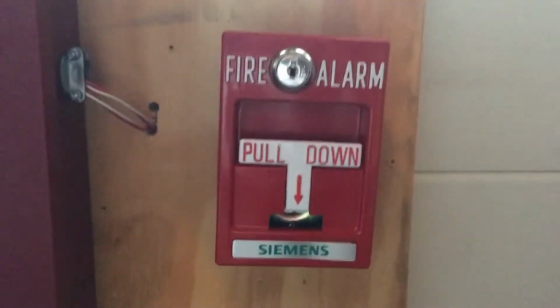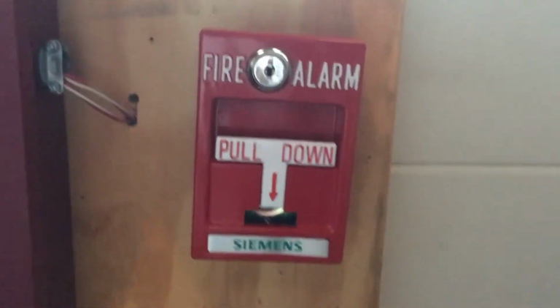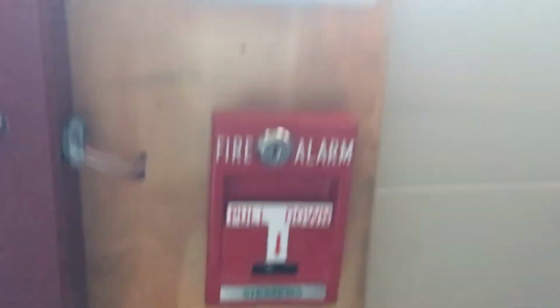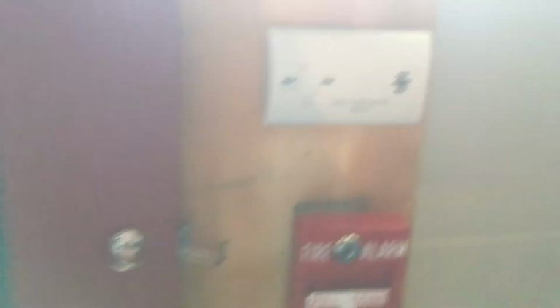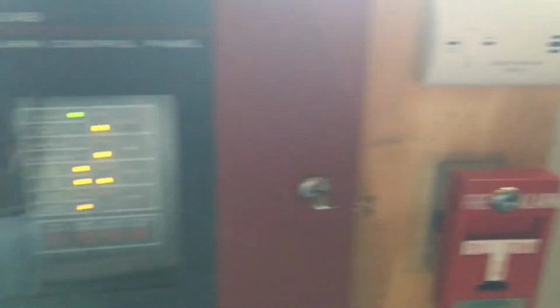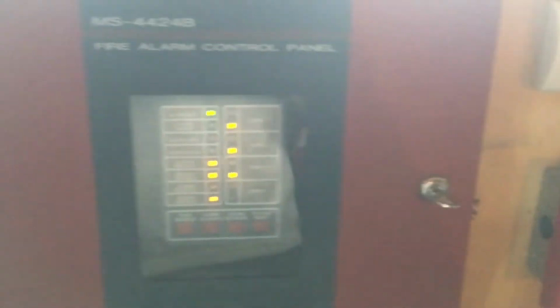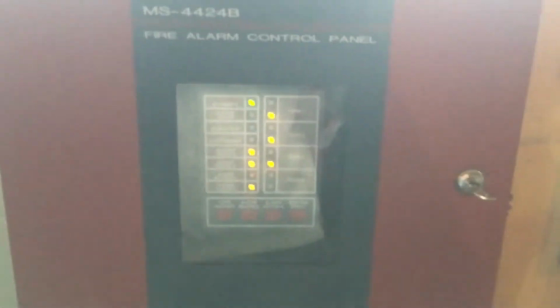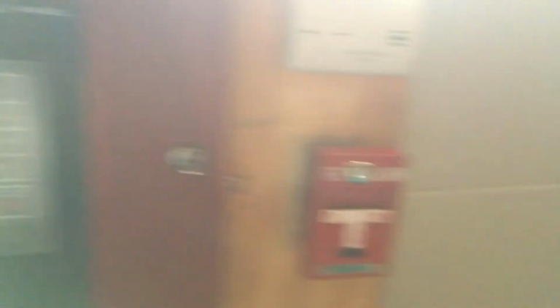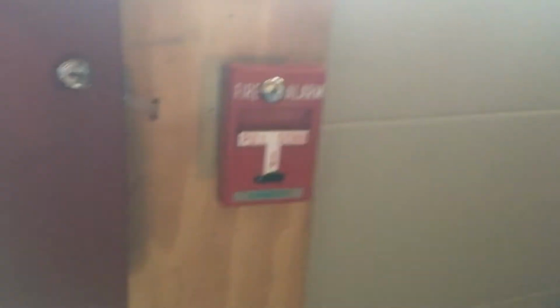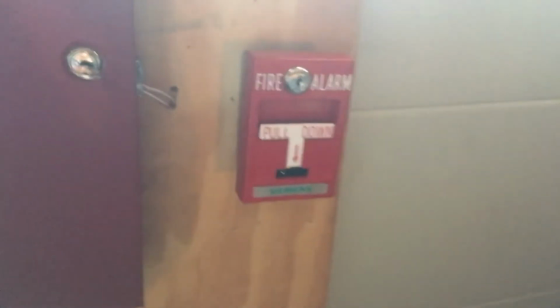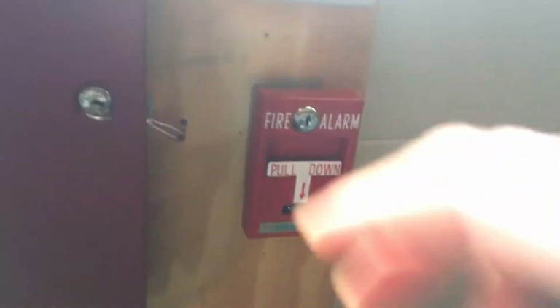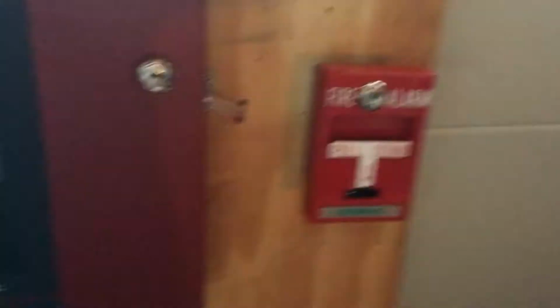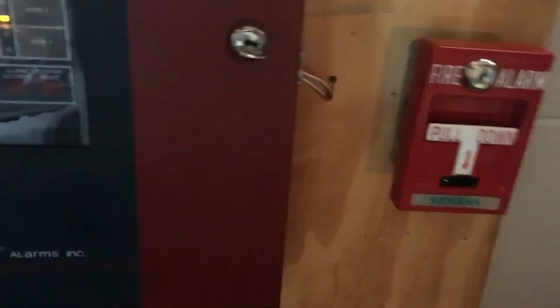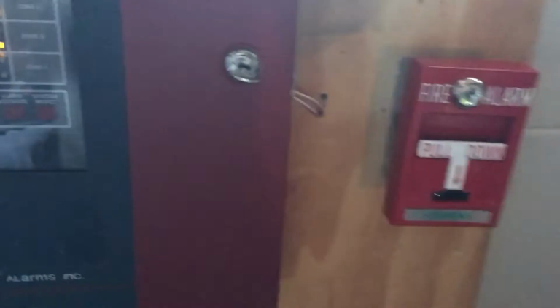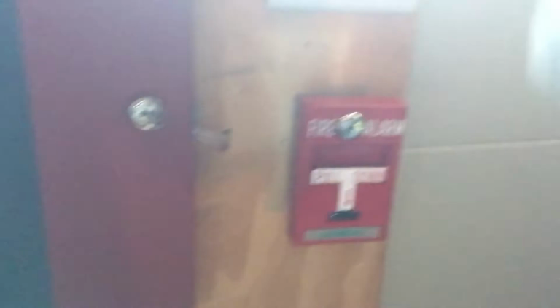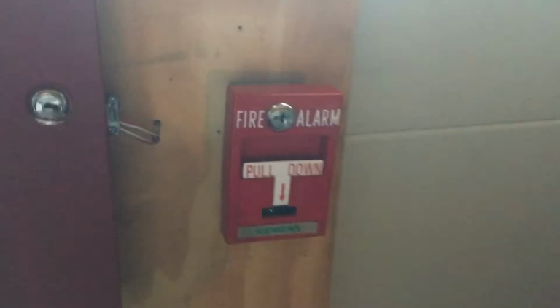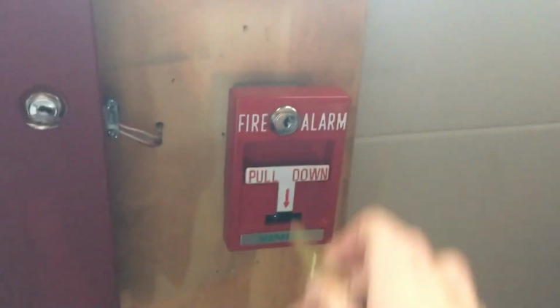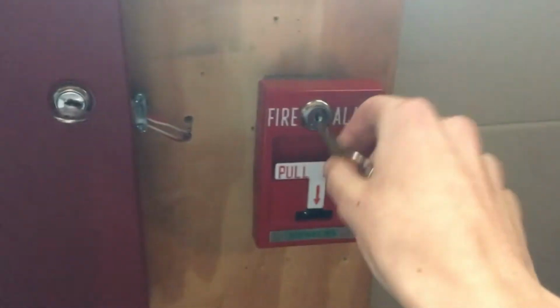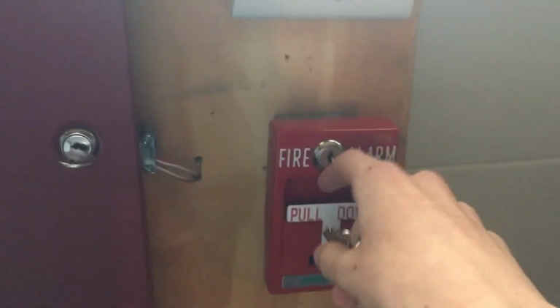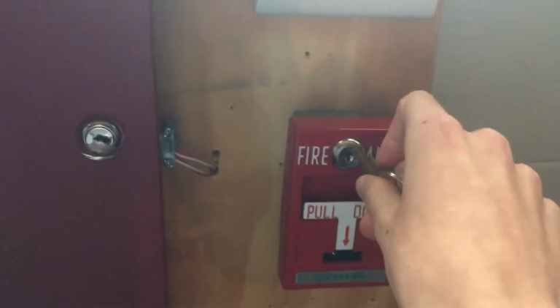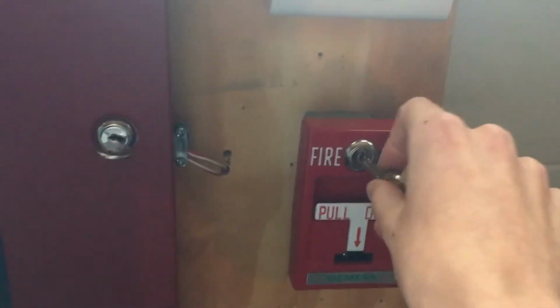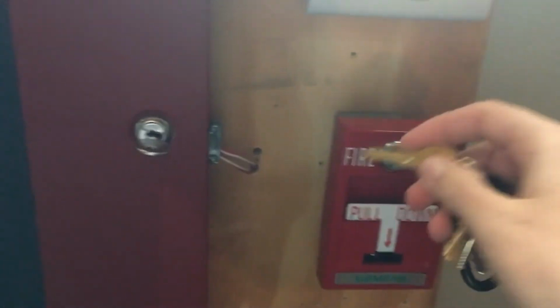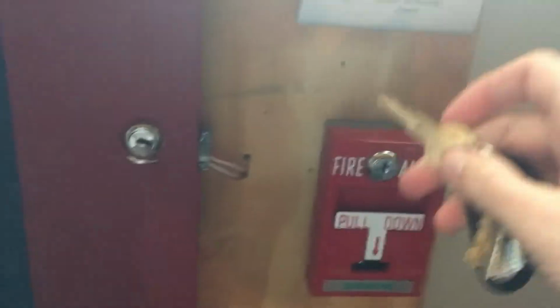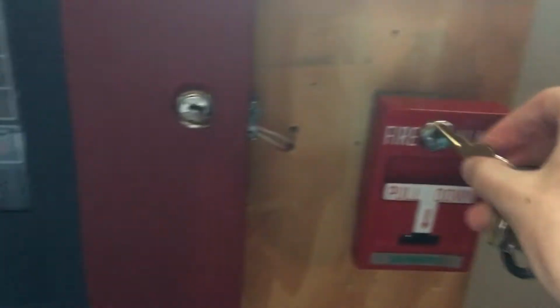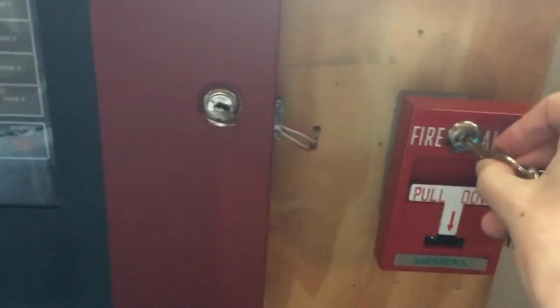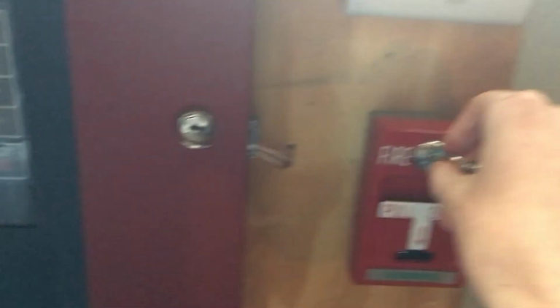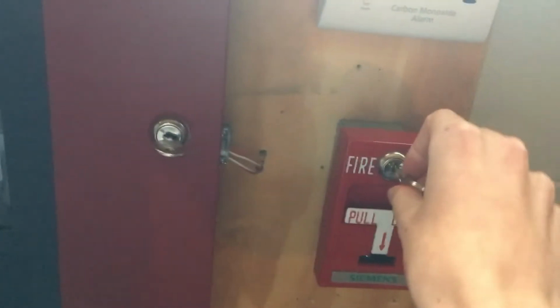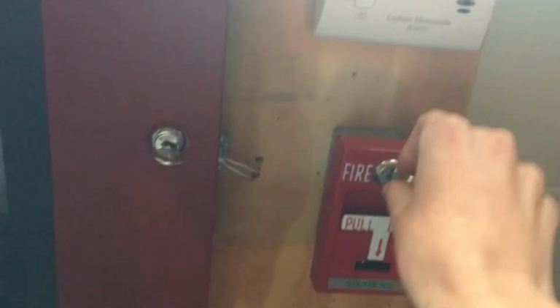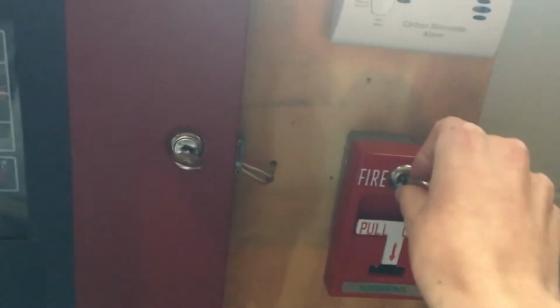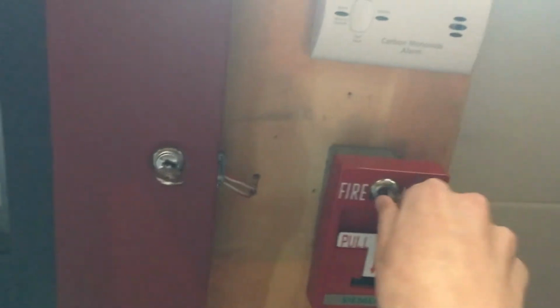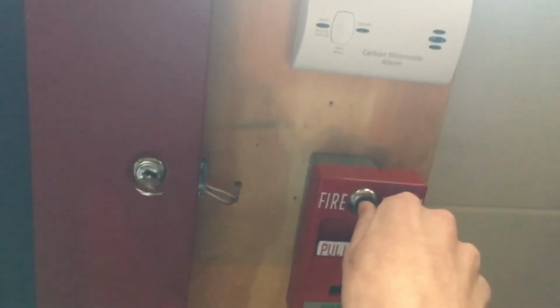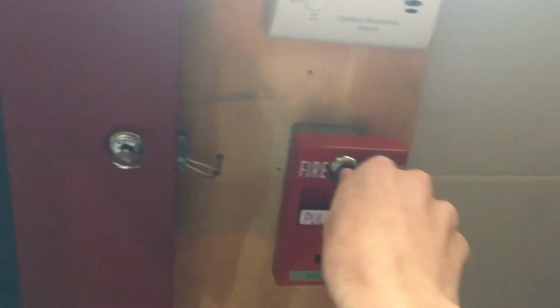To start off the test today we're going to do things a bit differently — we're going to key activate this pull station.